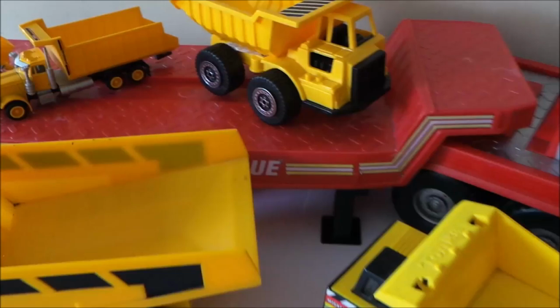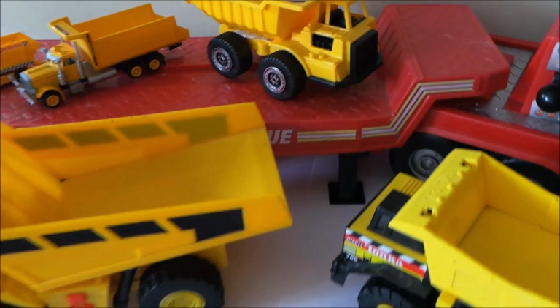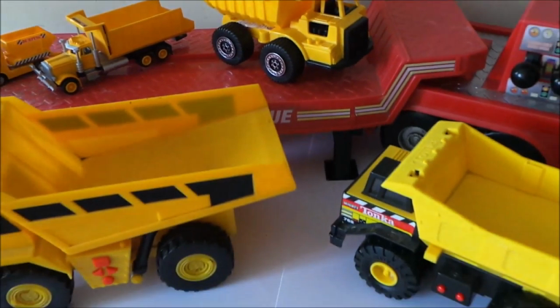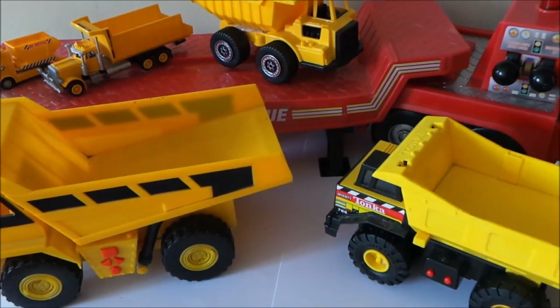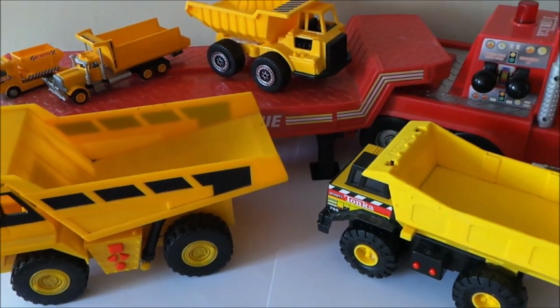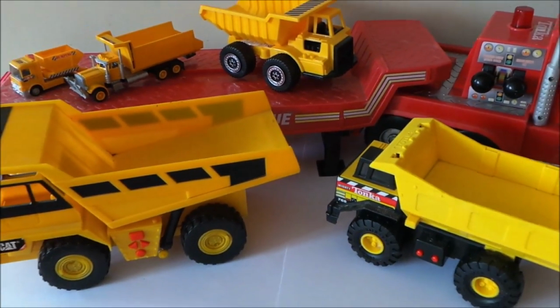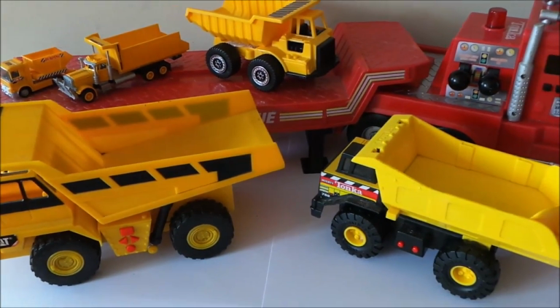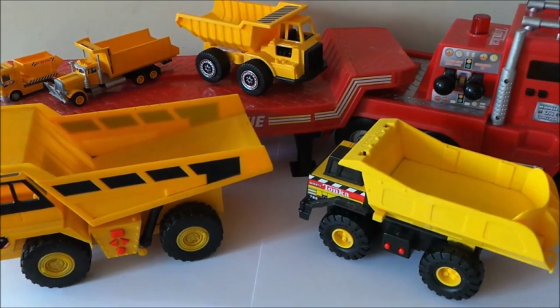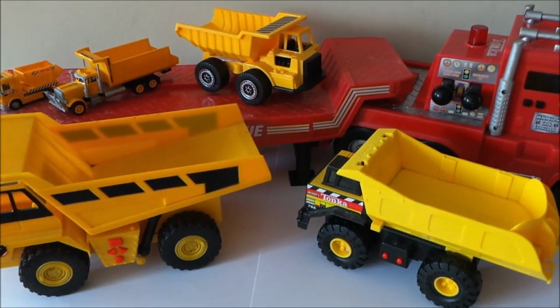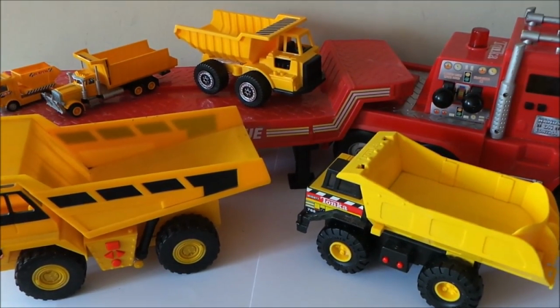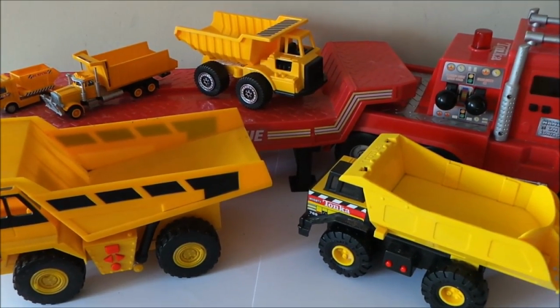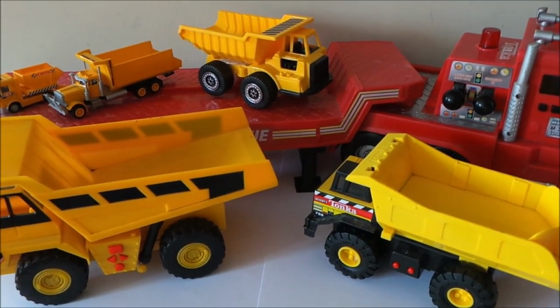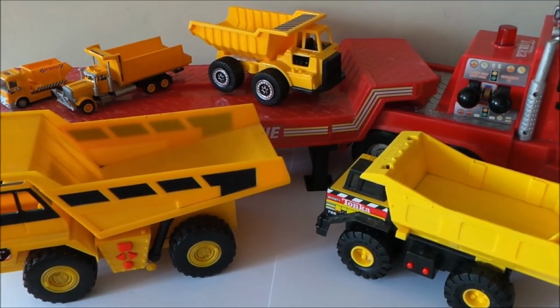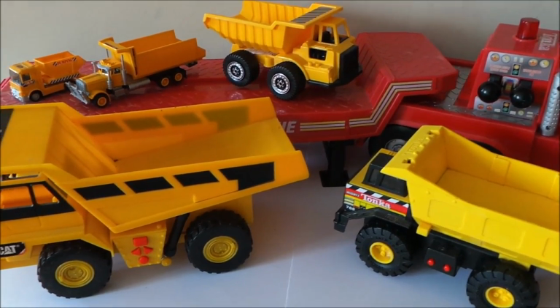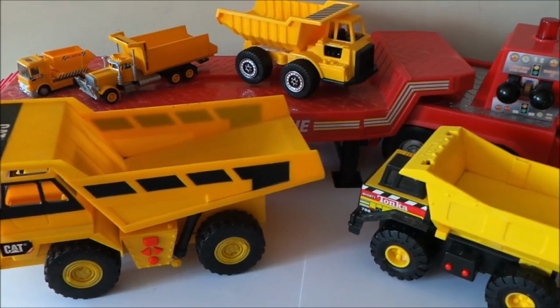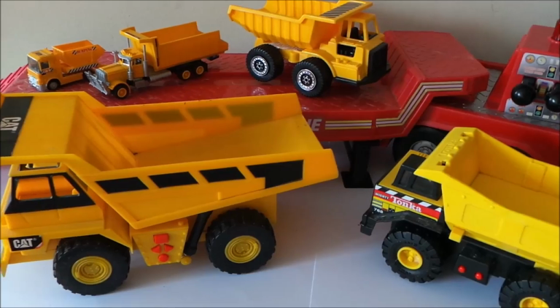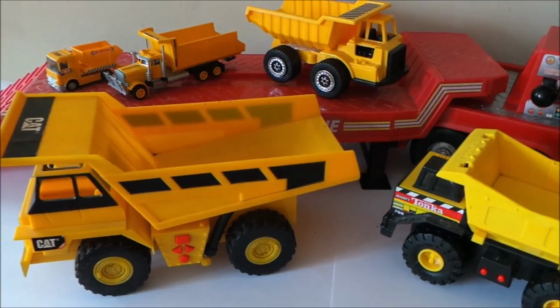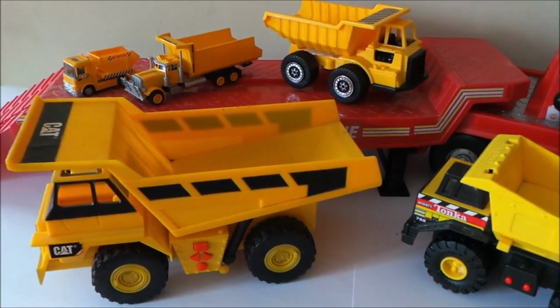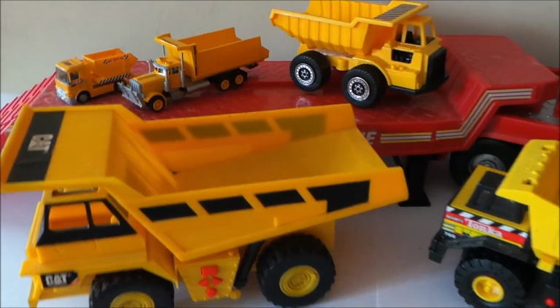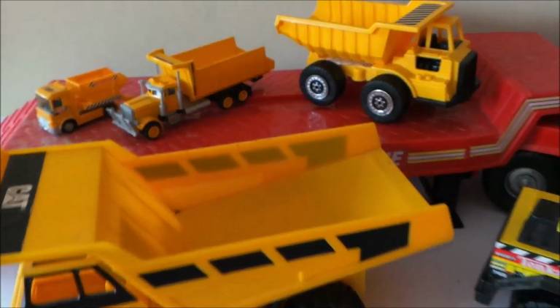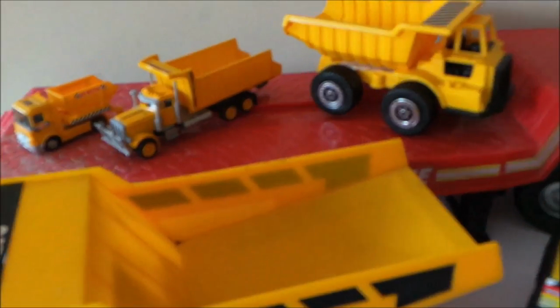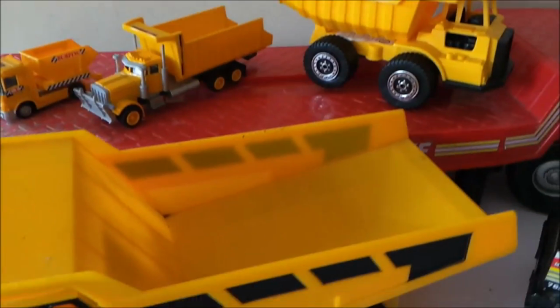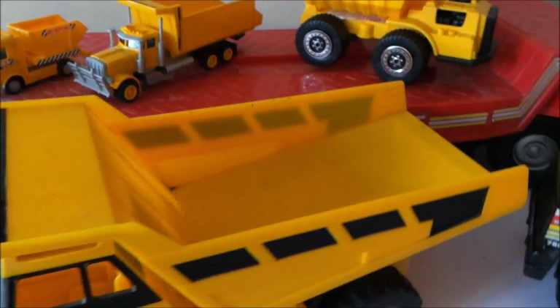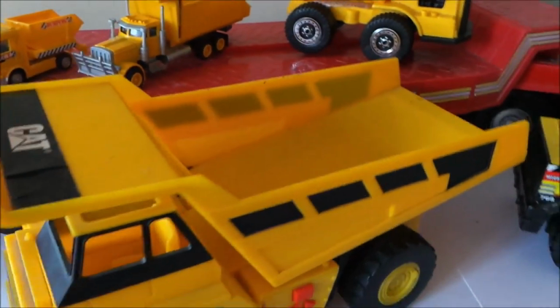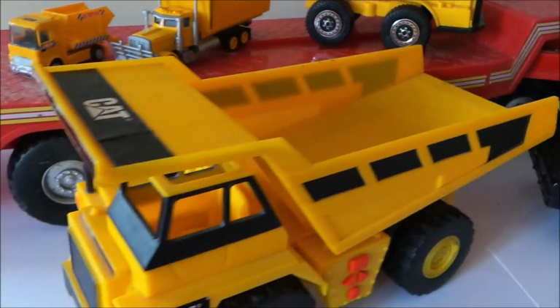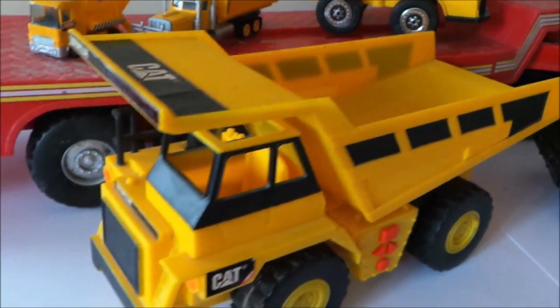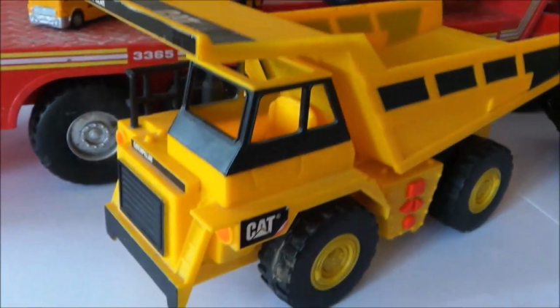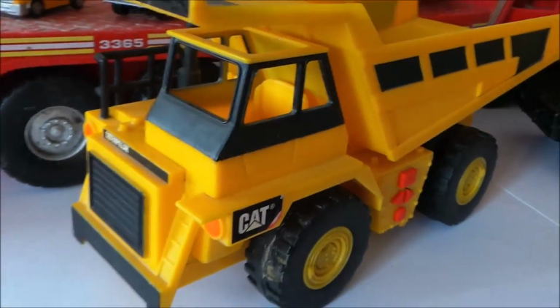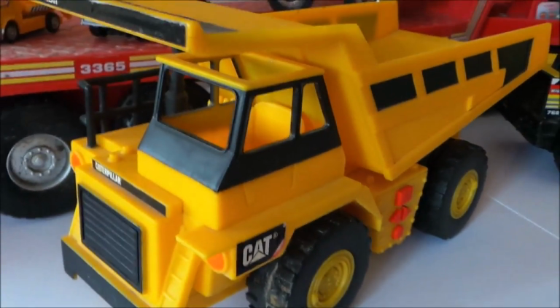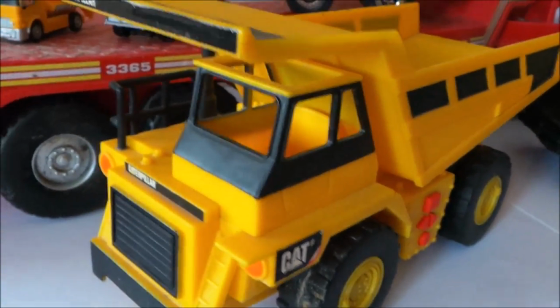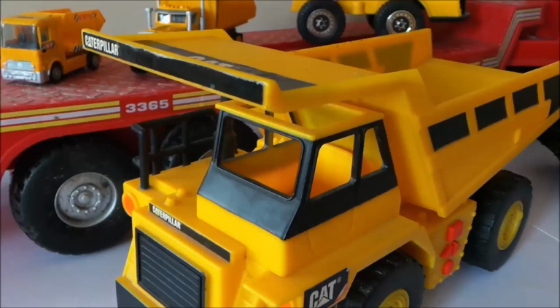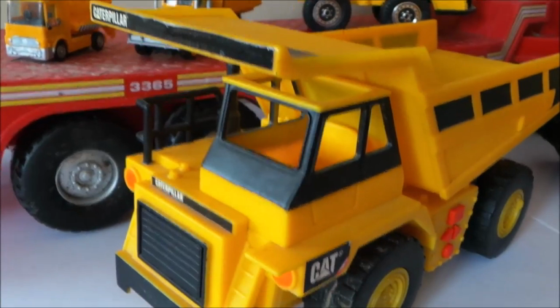I've got five of my favourite tipper trucks, all done in sort of caterpillar yellow. Have a look at the biggest first, which is this caterpillar replica.